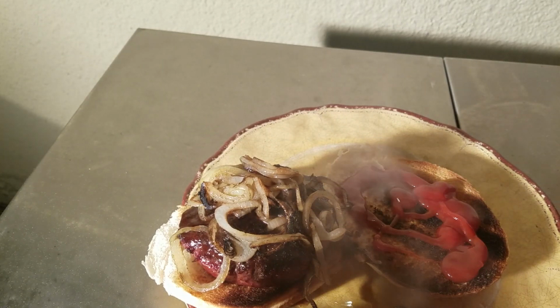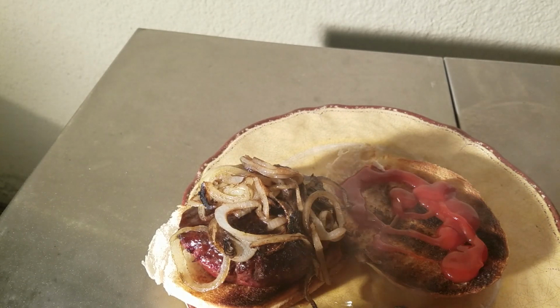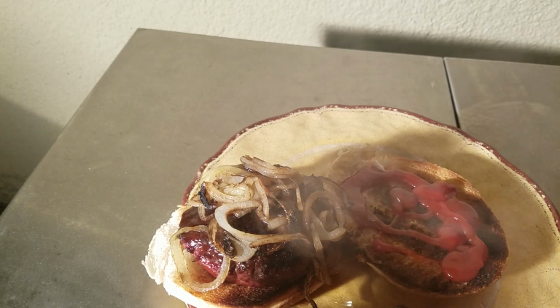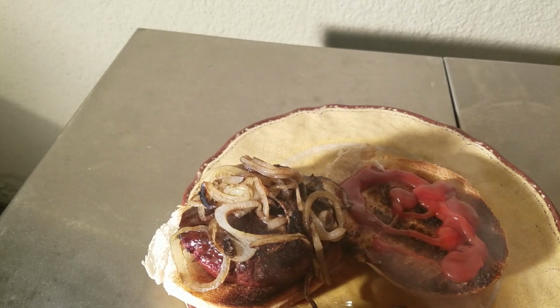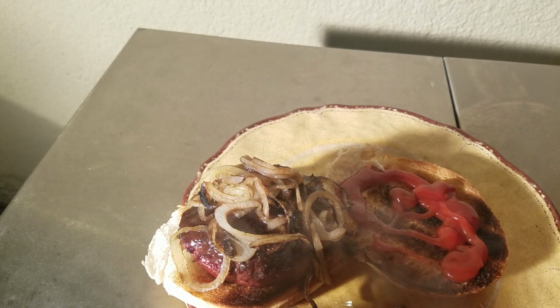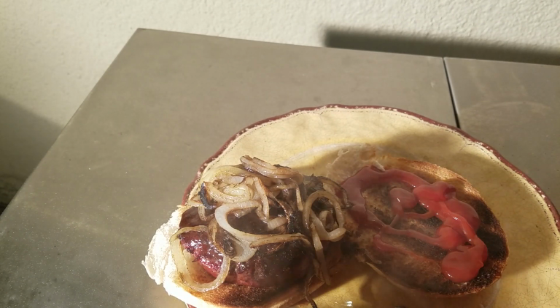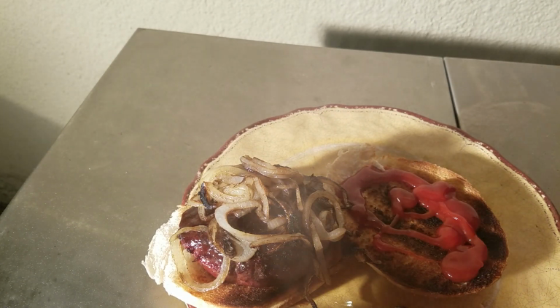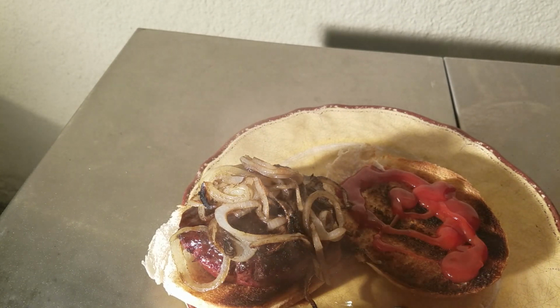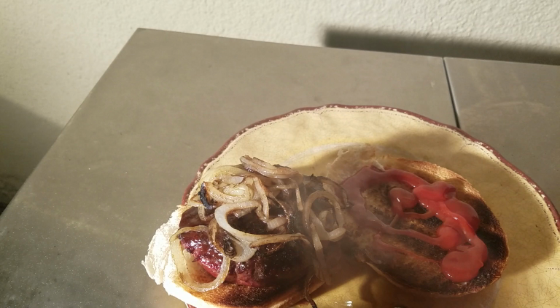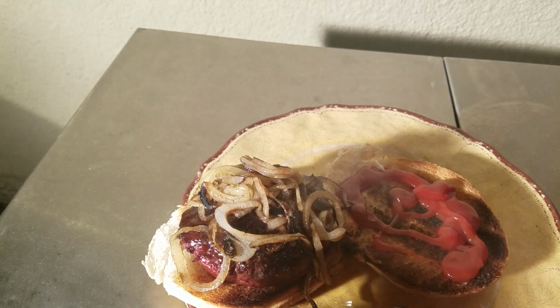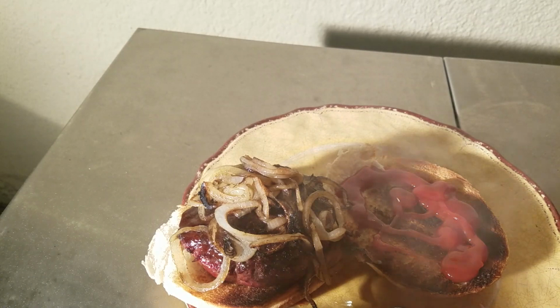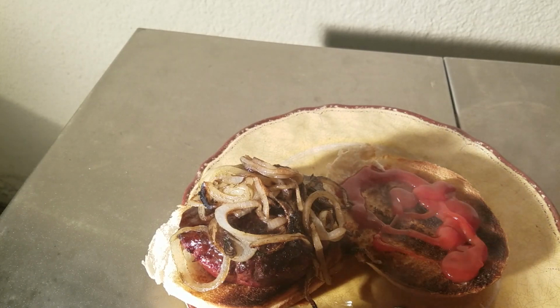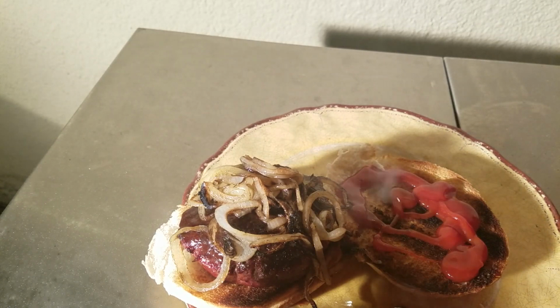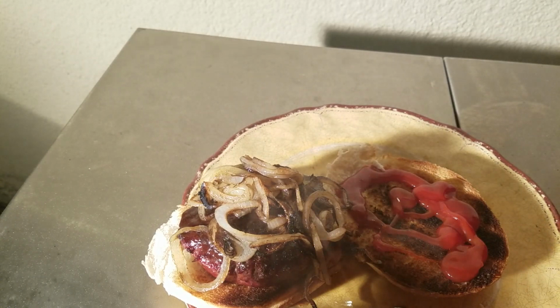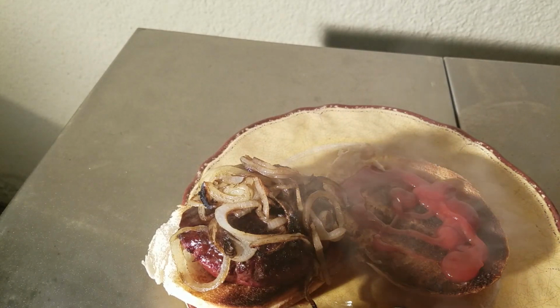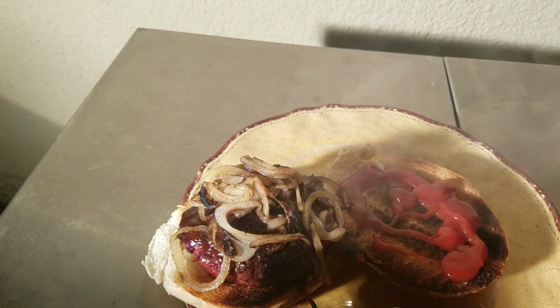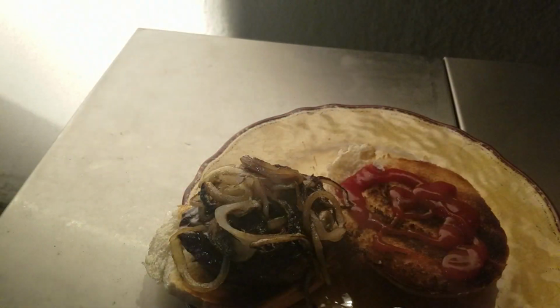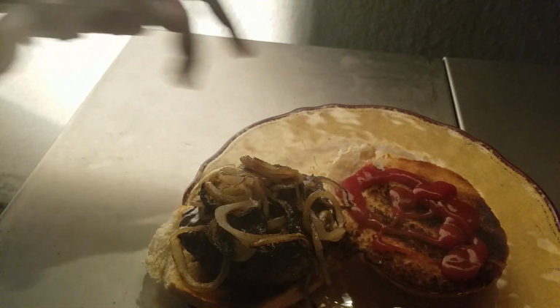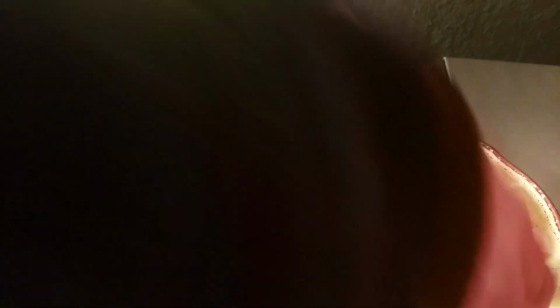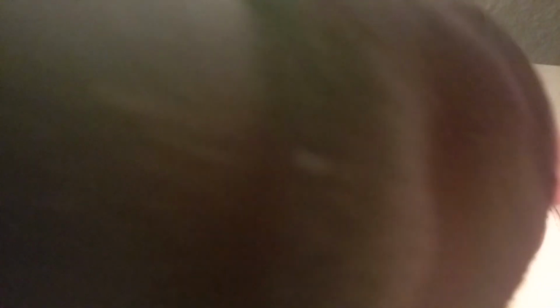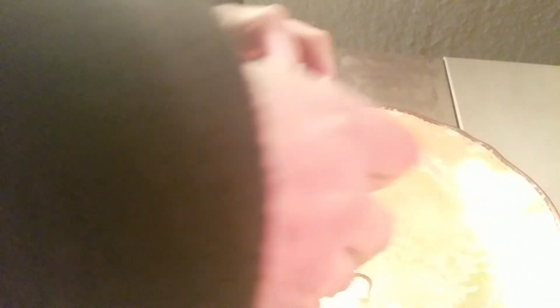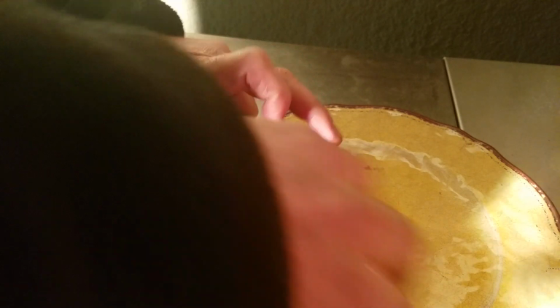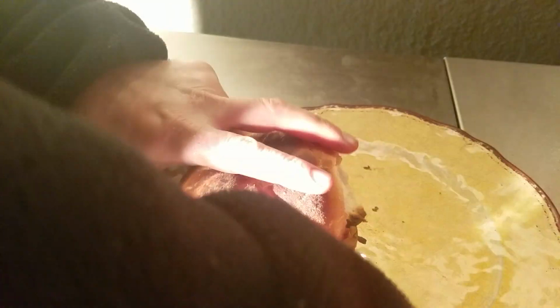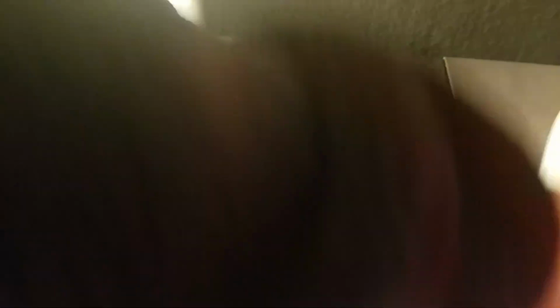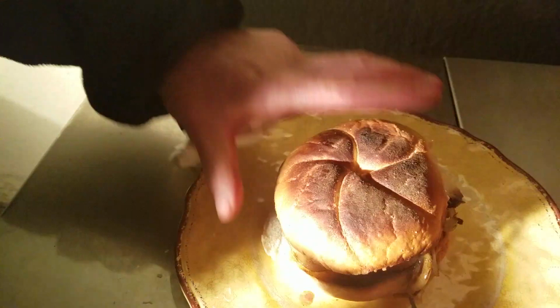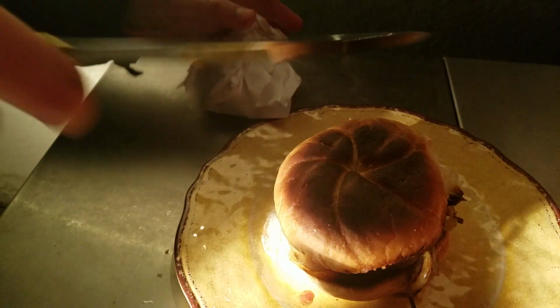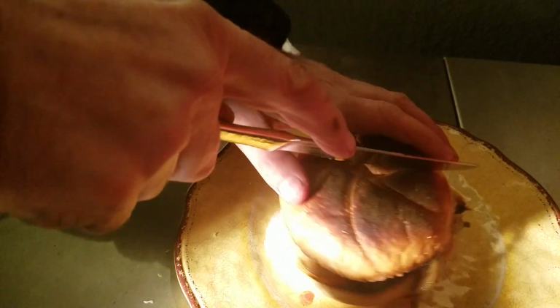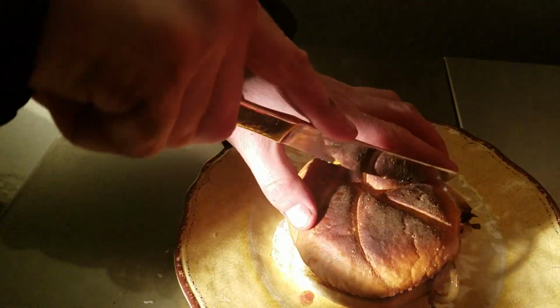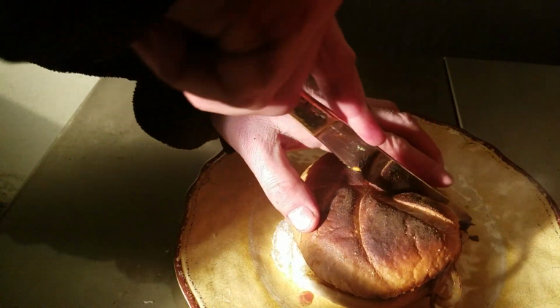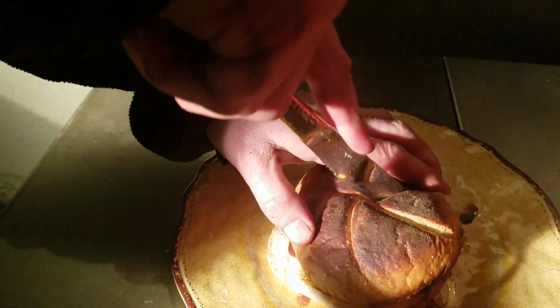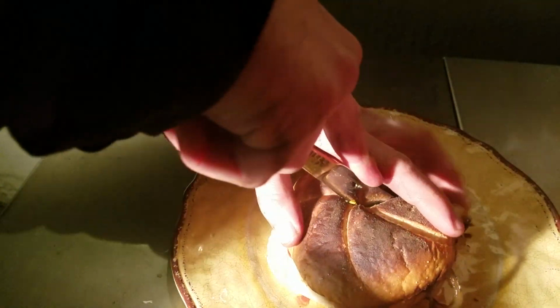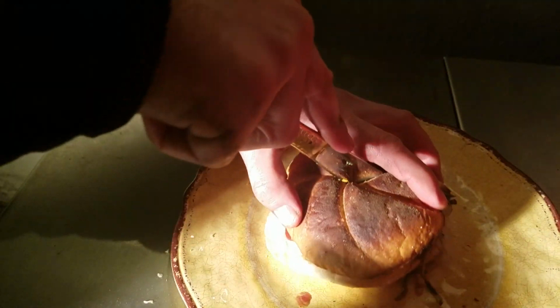Alright, let's close it up — it'll cool down. So that's the burger. Let's take a look at it. Oh man. I like it medium well.